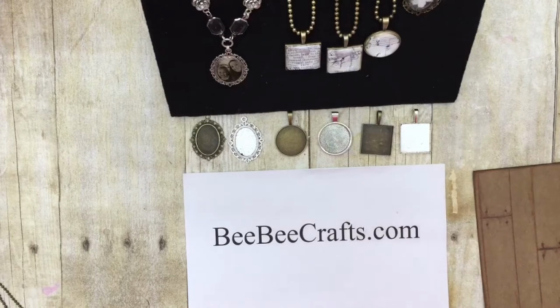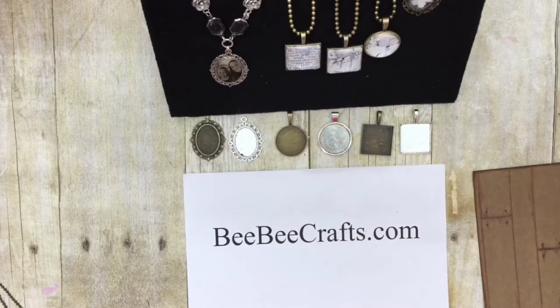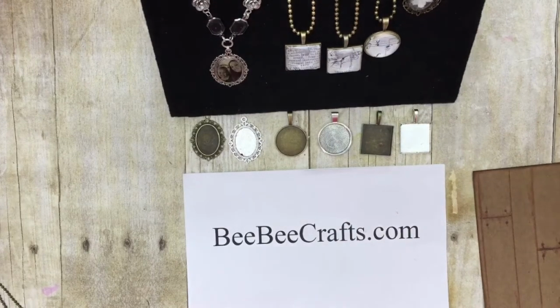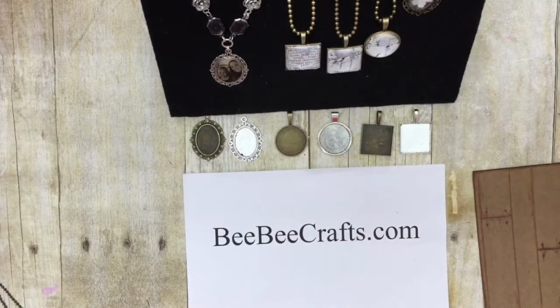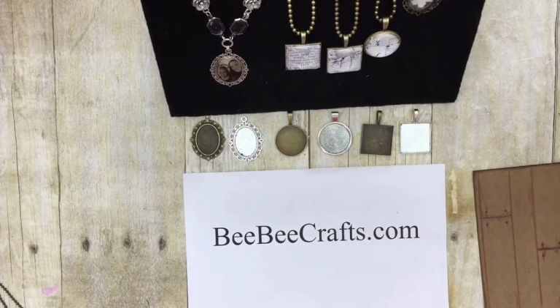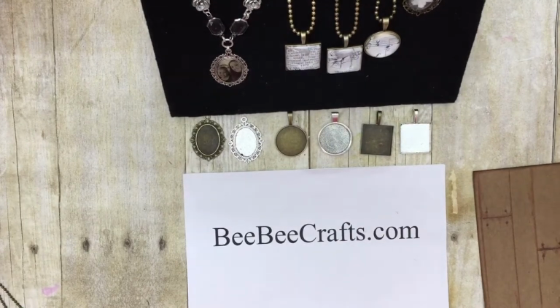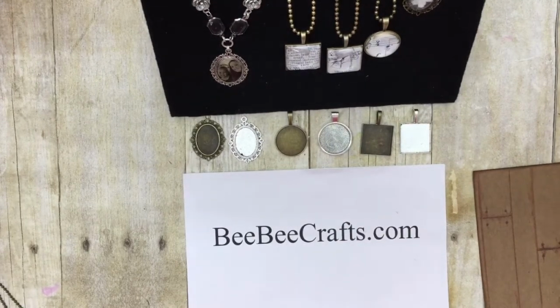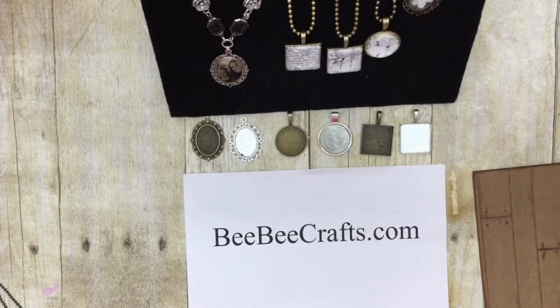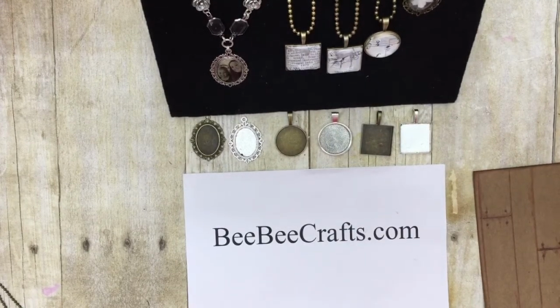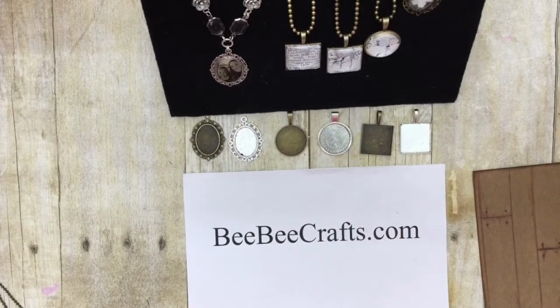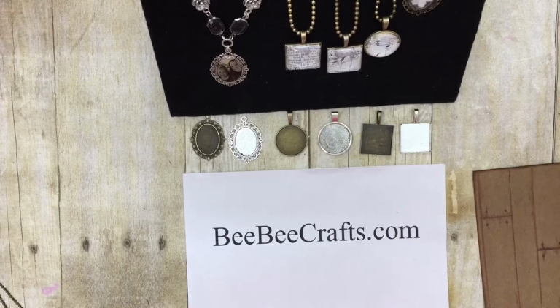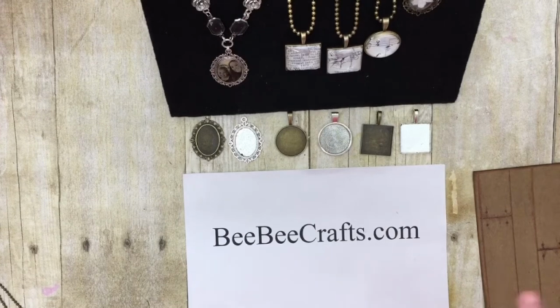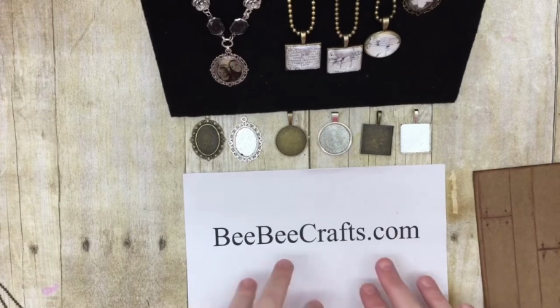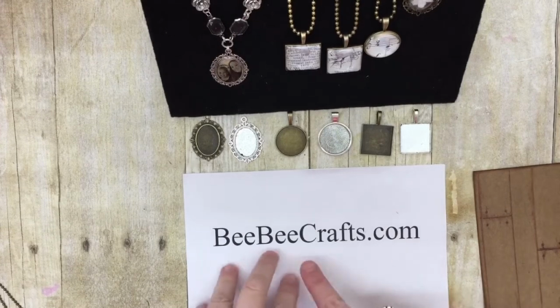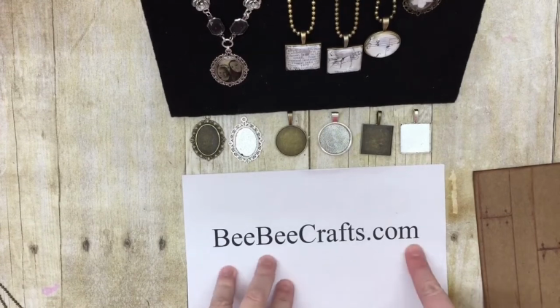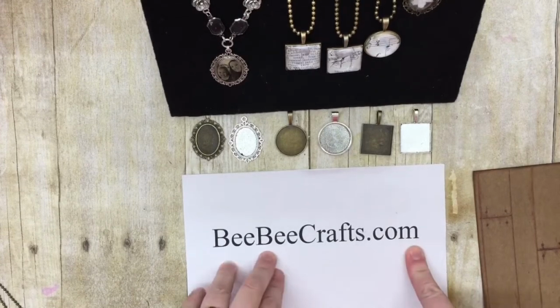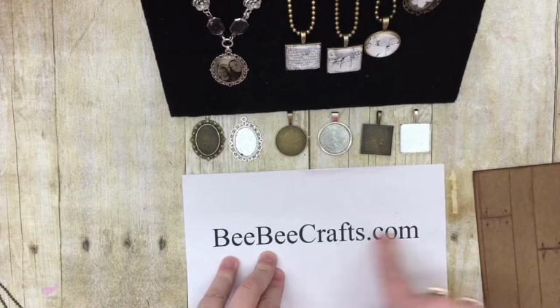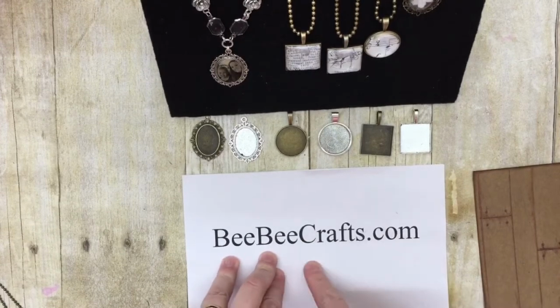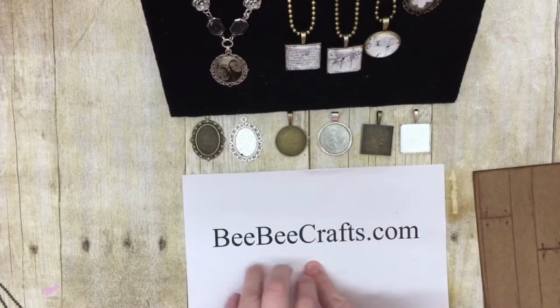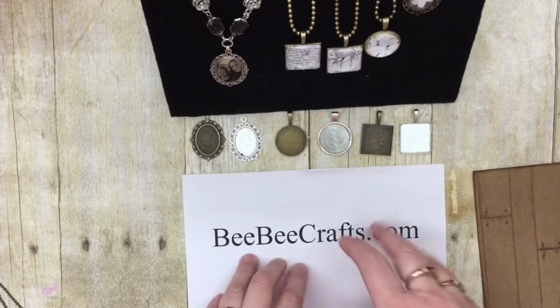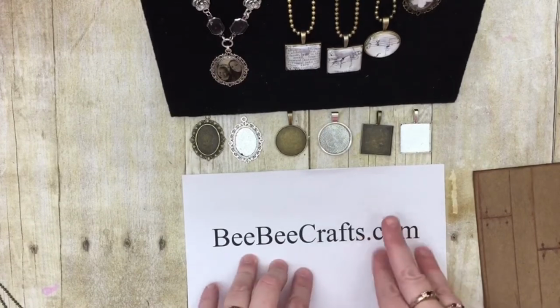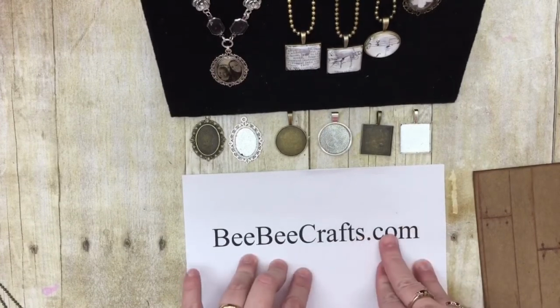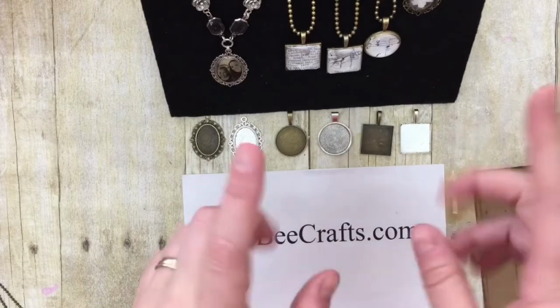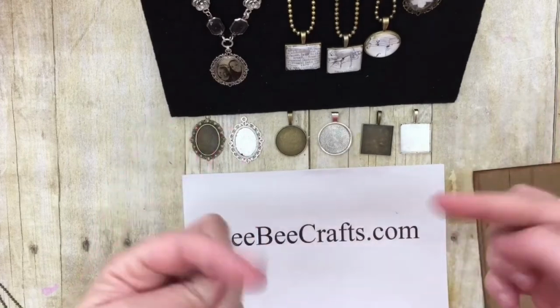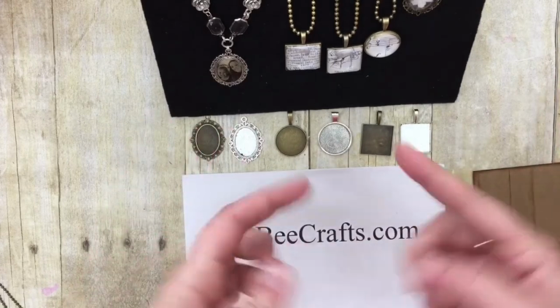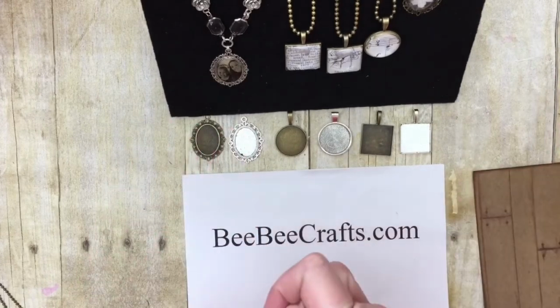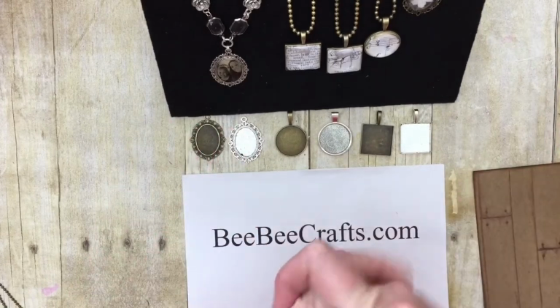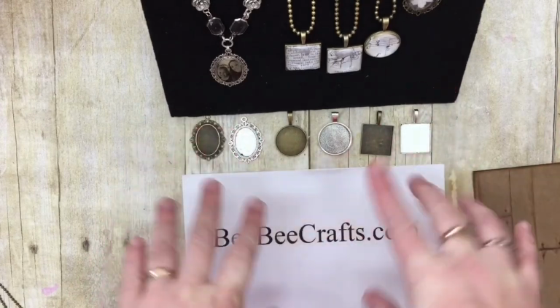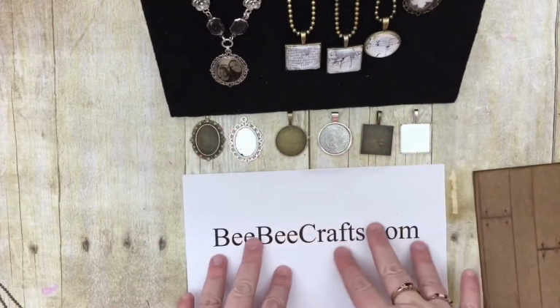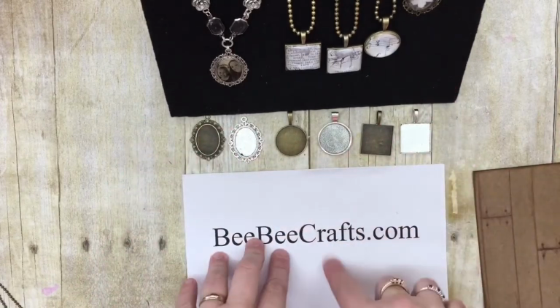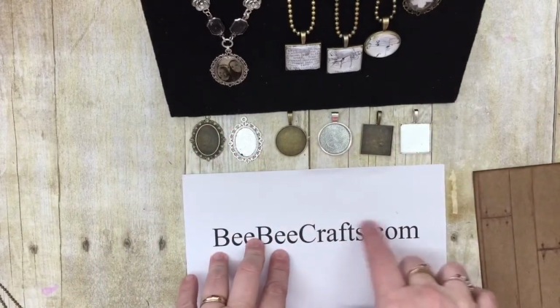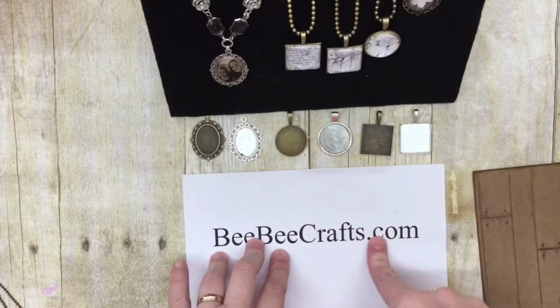Hey y'all, today I'm going to be talking to you about some of the products that I received from BBCrafts.com. You can visit the links that I have in the description box below, or you can go to BBCrafts.com.